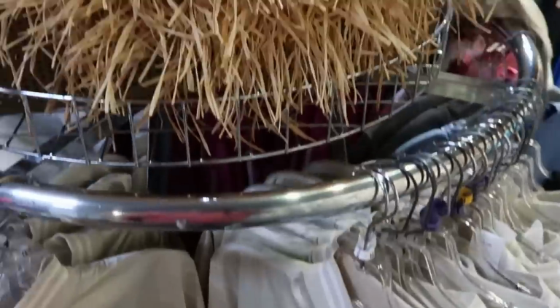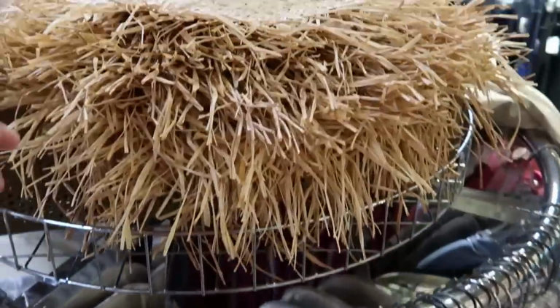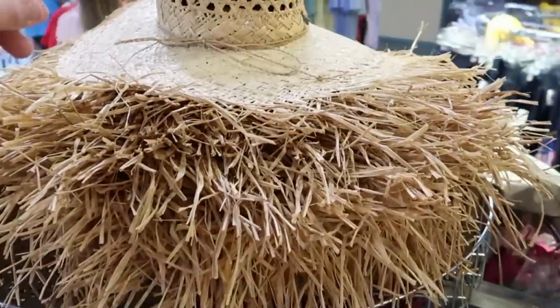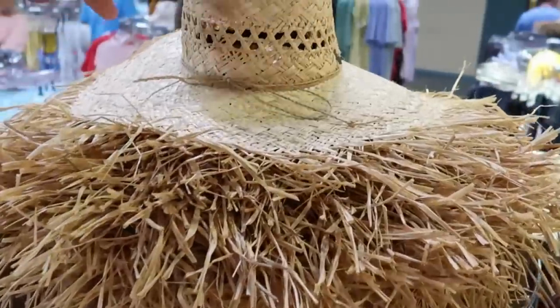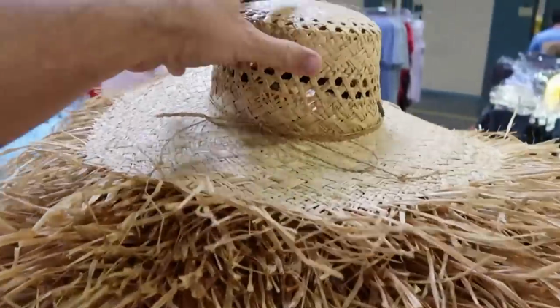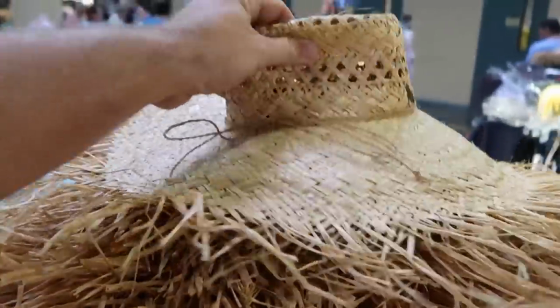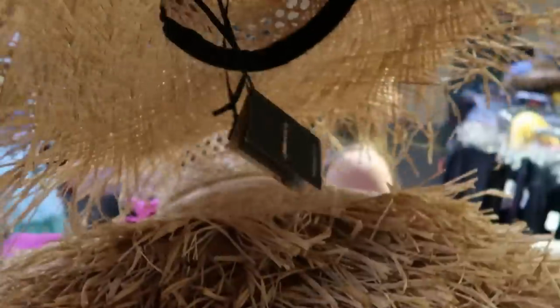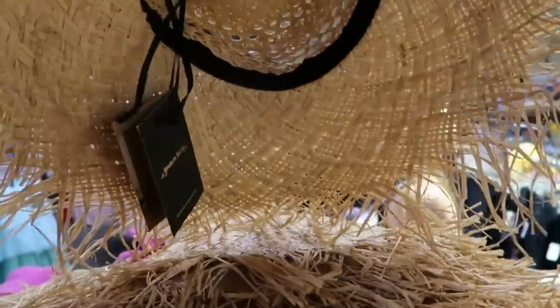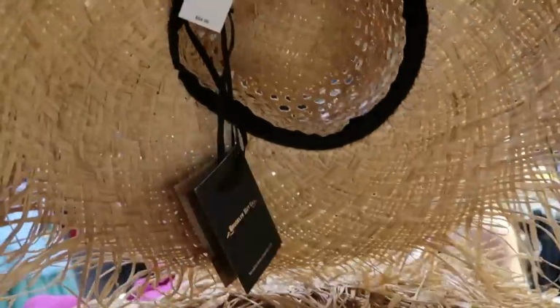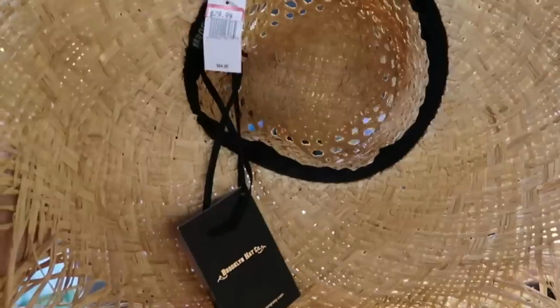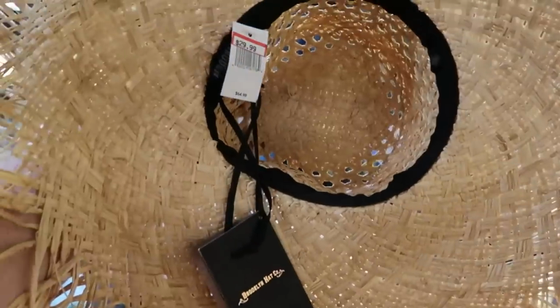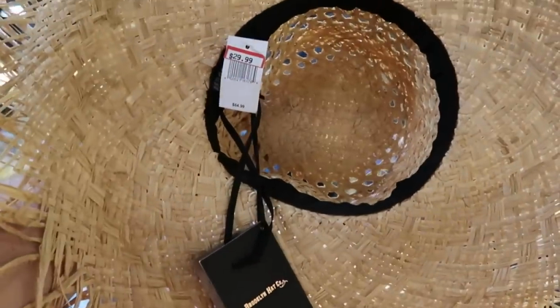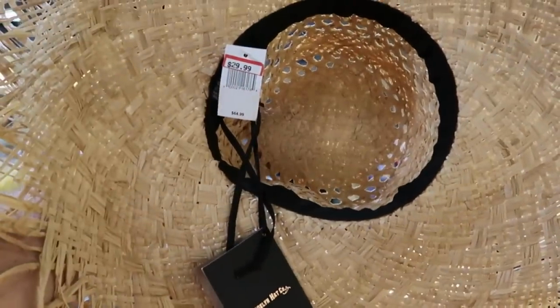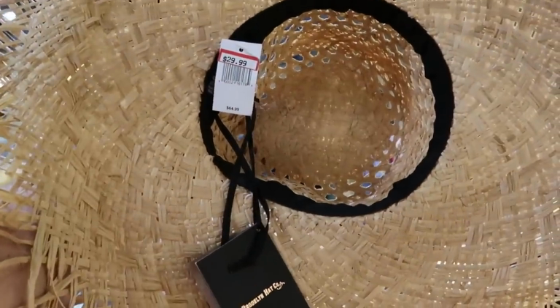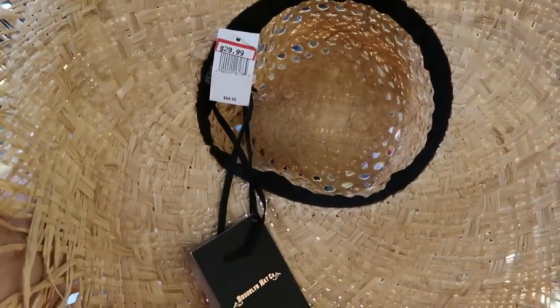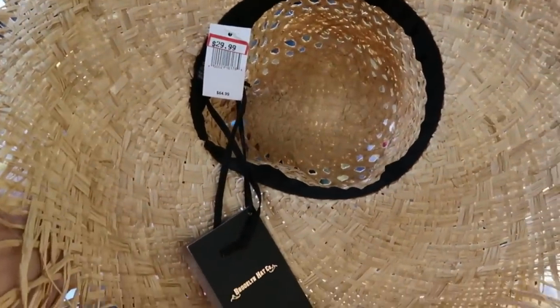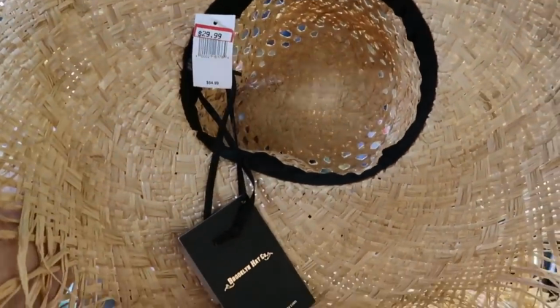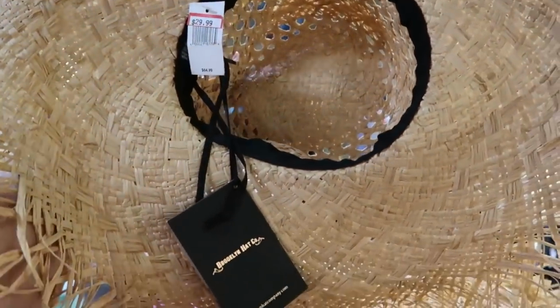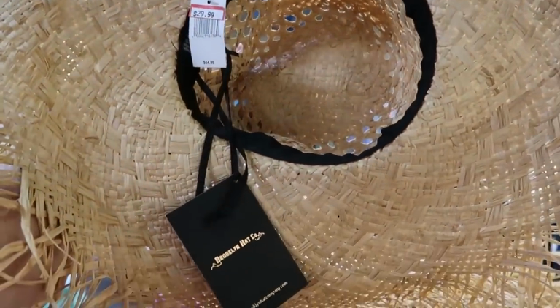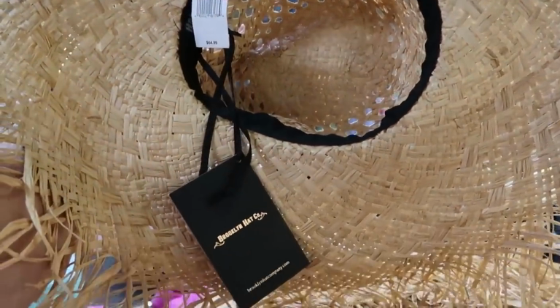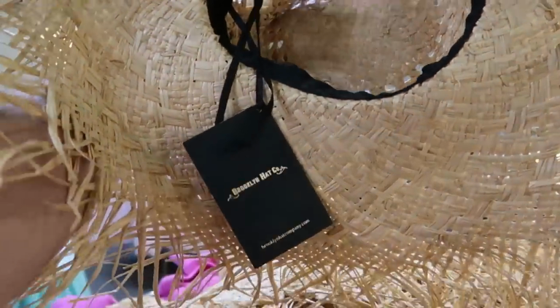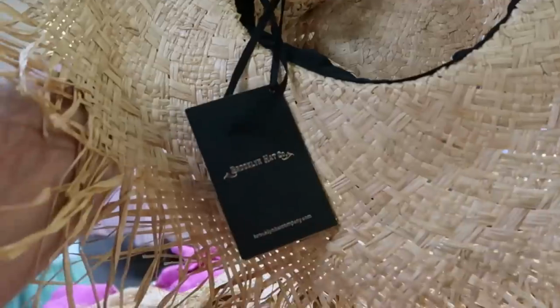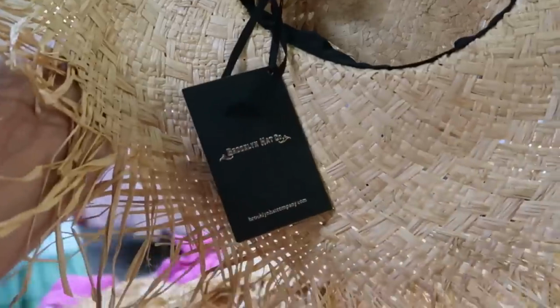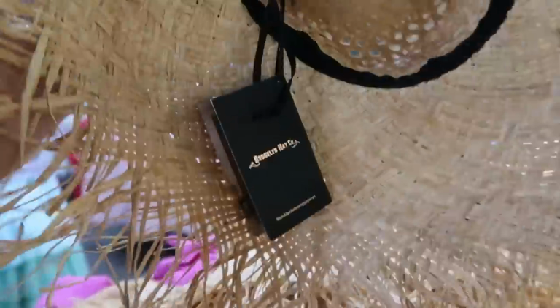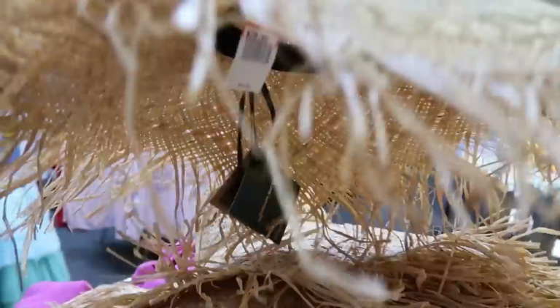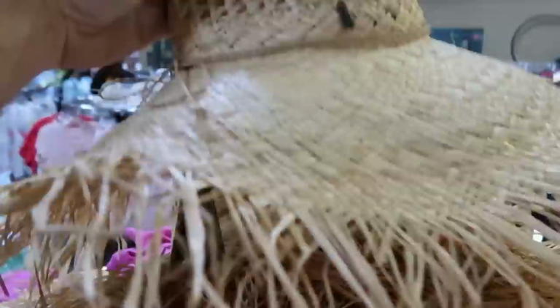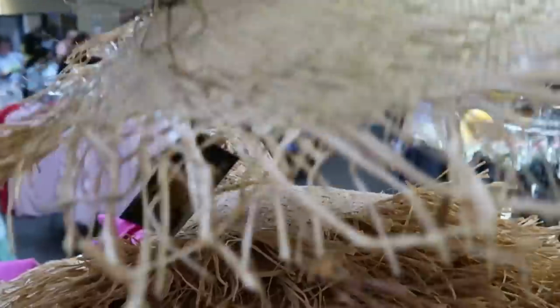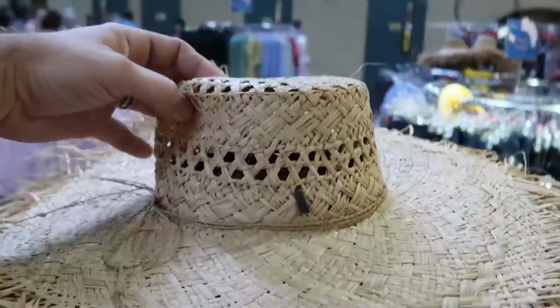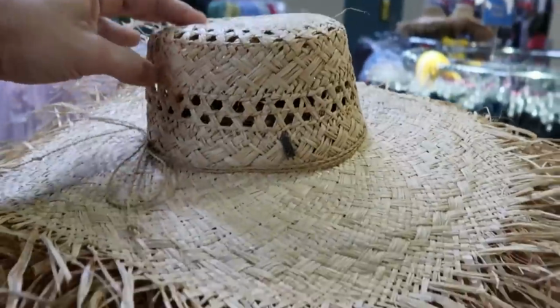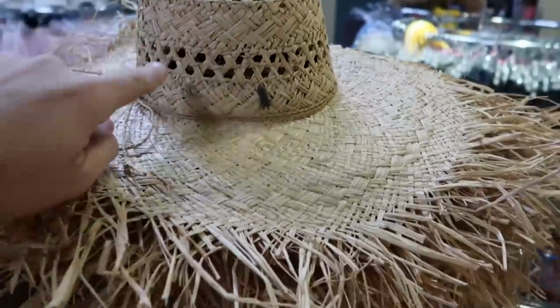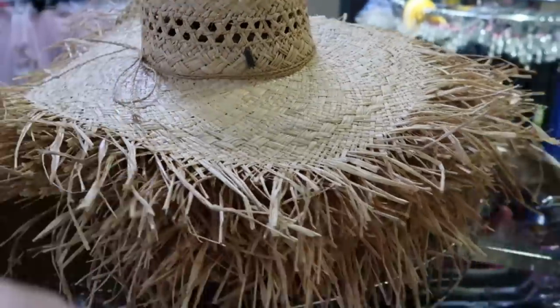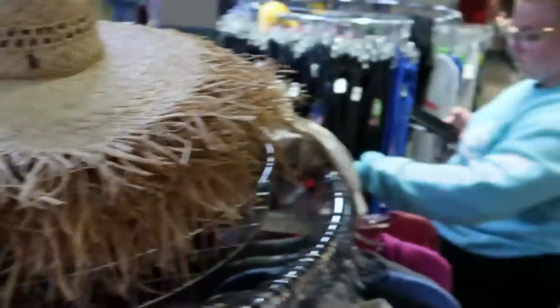Up here they have some straw hats. I feel like these would be really nice for a cruise. $29.99 from $65. It's actually the Brooklyn Hat Company, and they have quite a few of those over there.